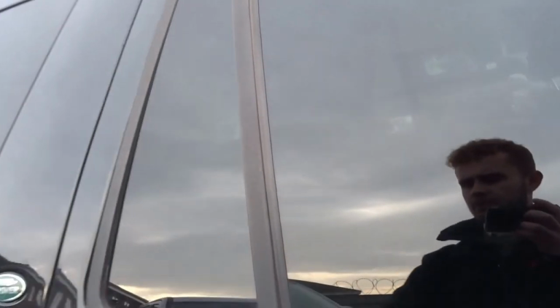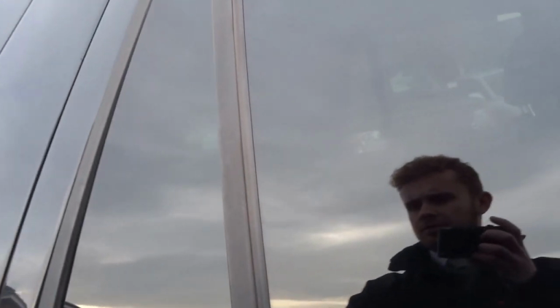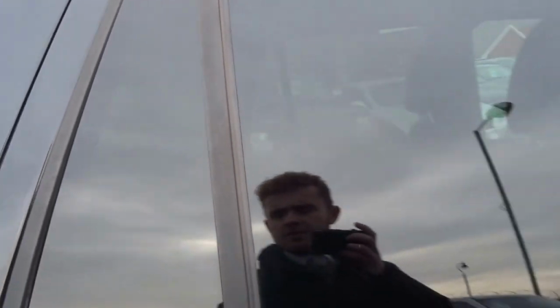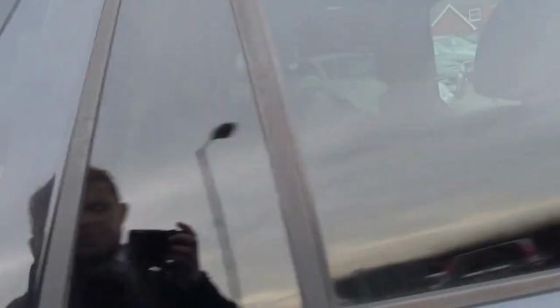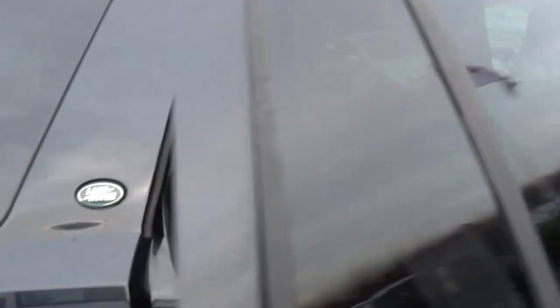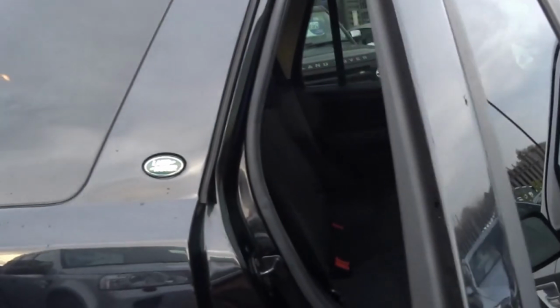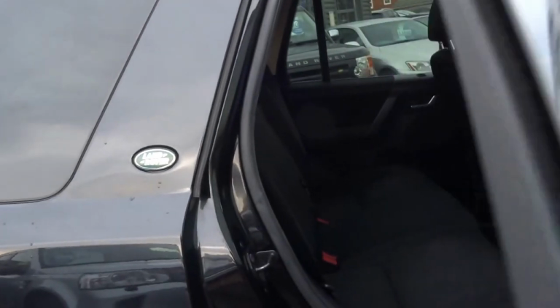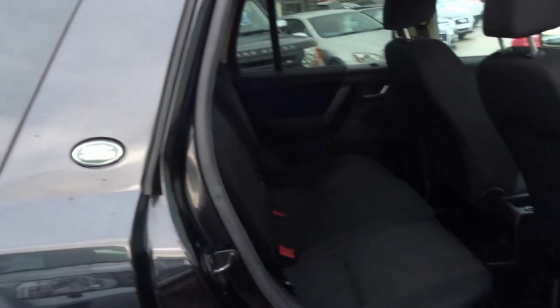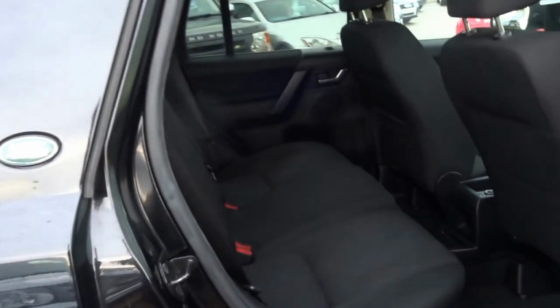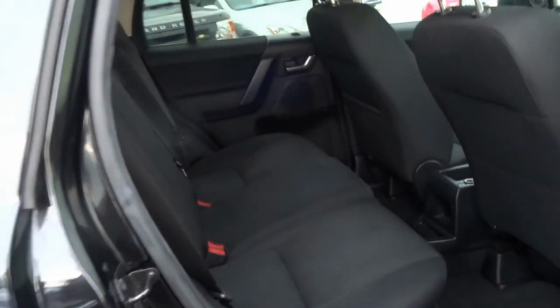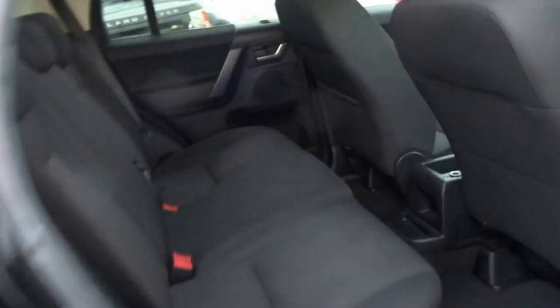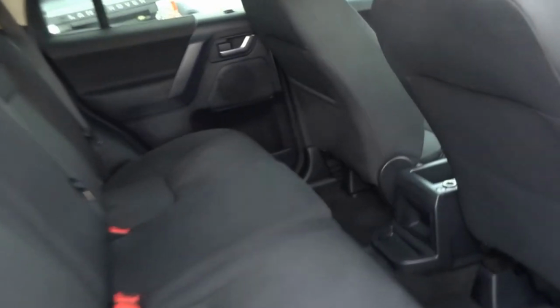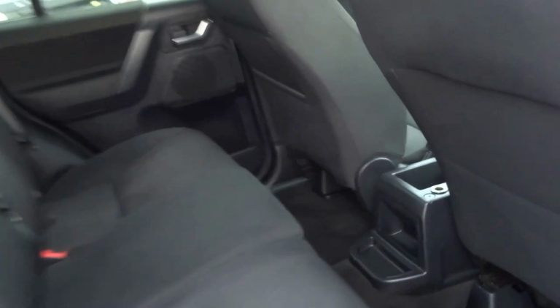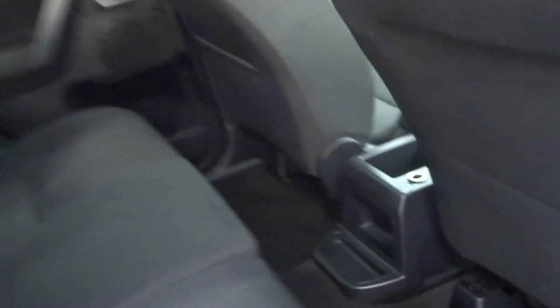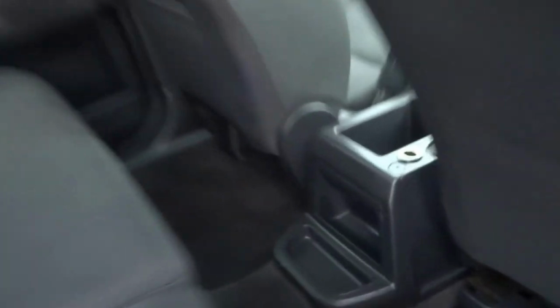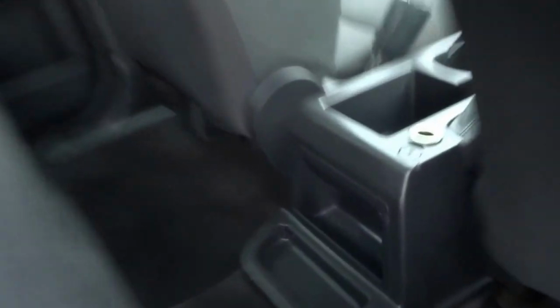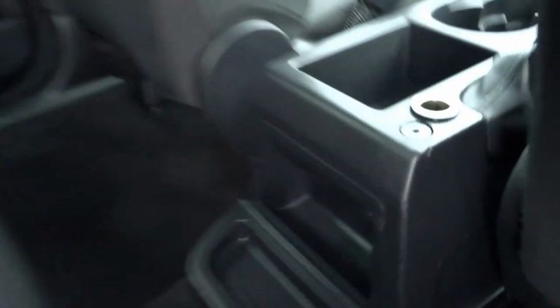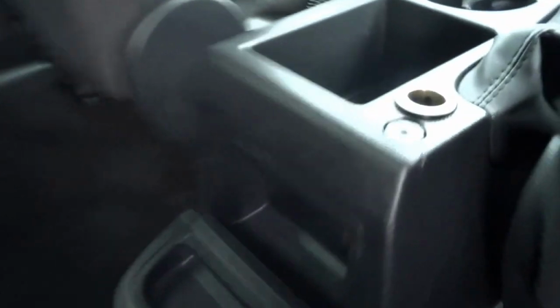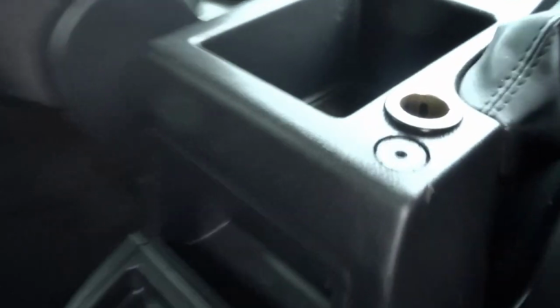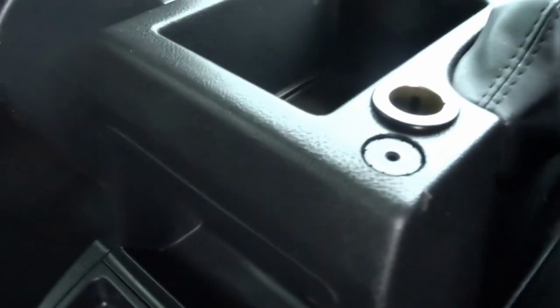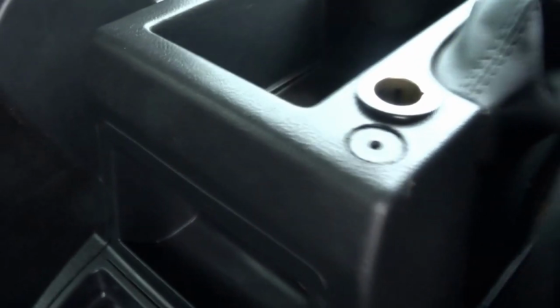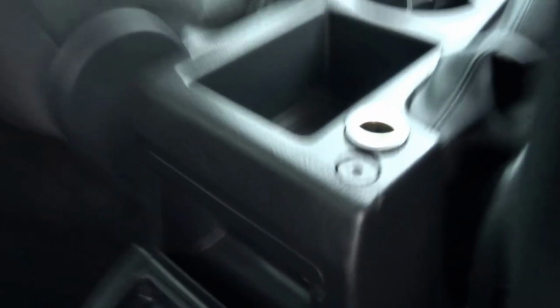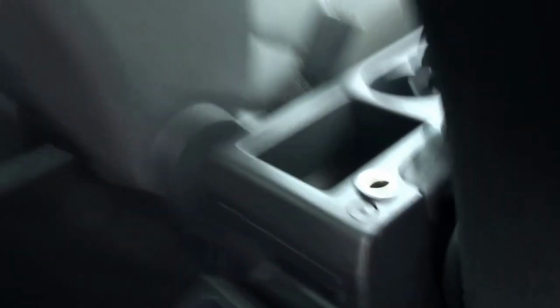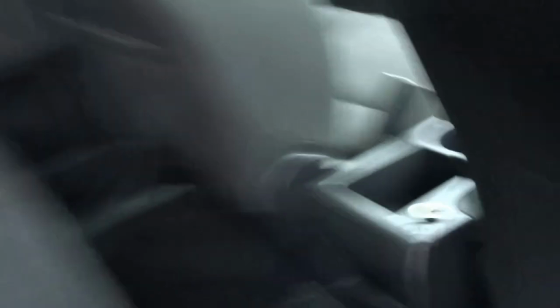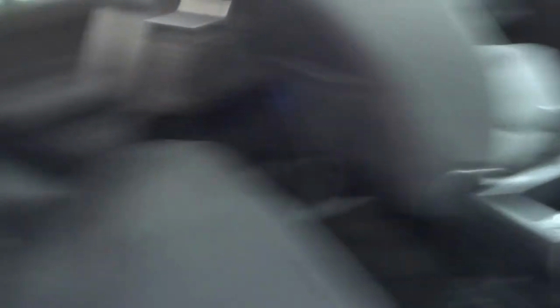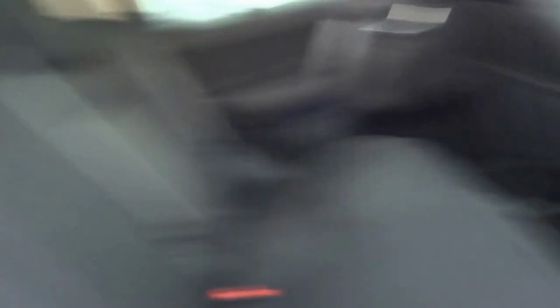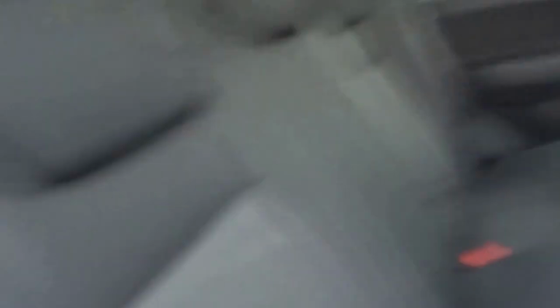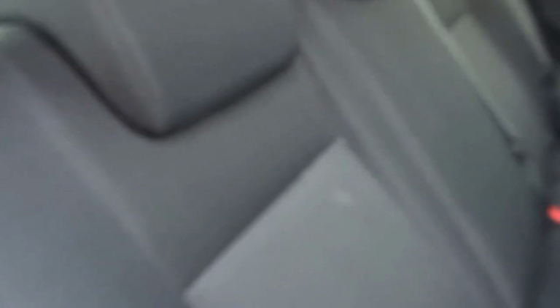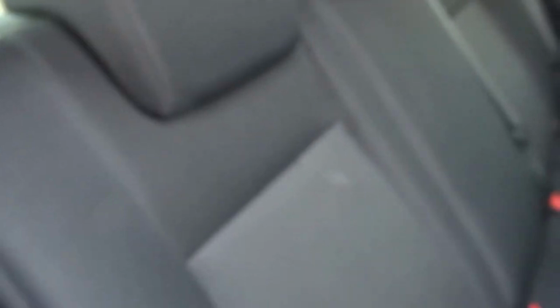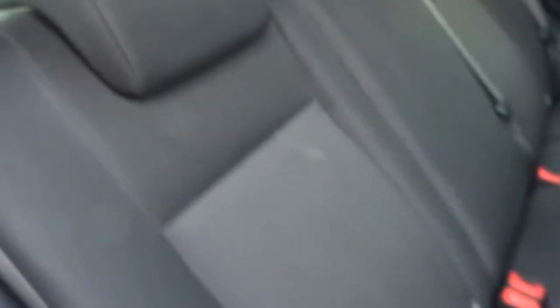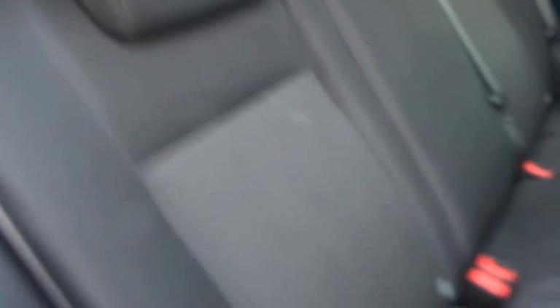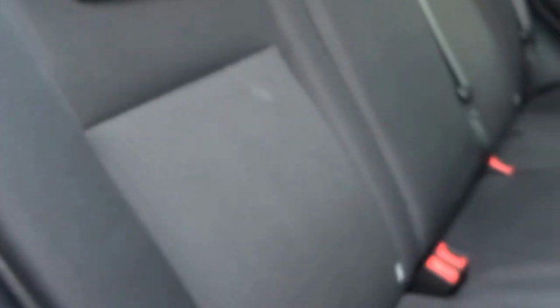Nice spec. It's got privacy glass in the back, an auxiliary input for the stereo, fold-down seats, and it's got ISOFIX.